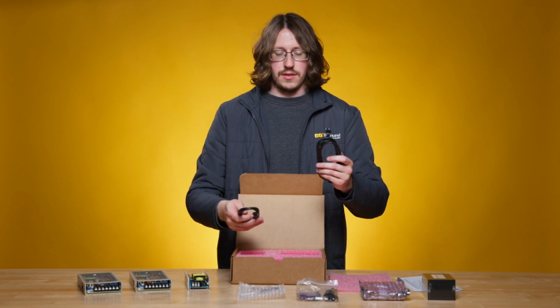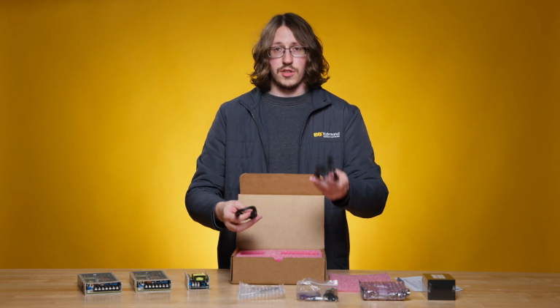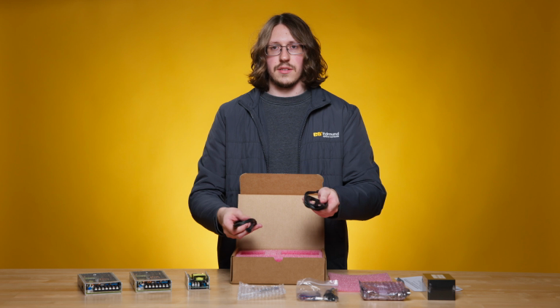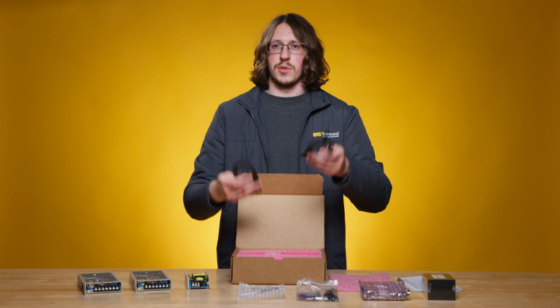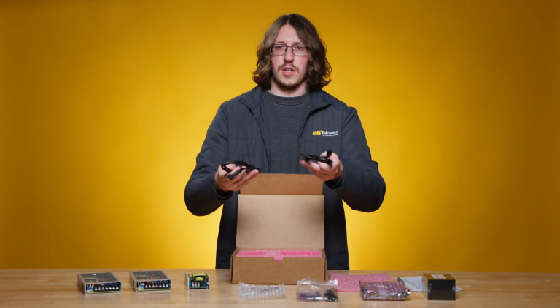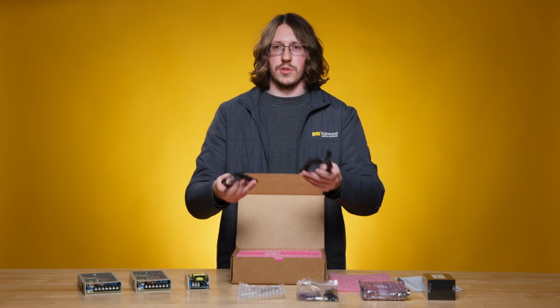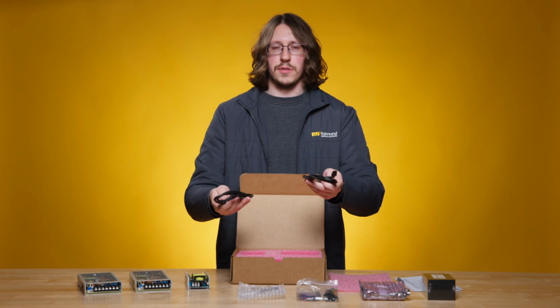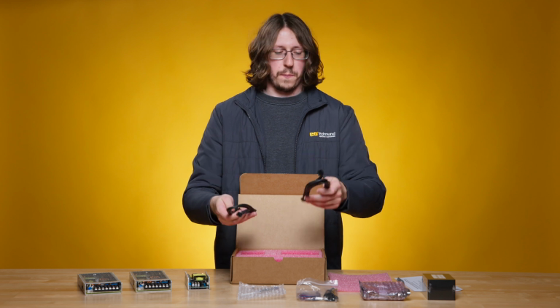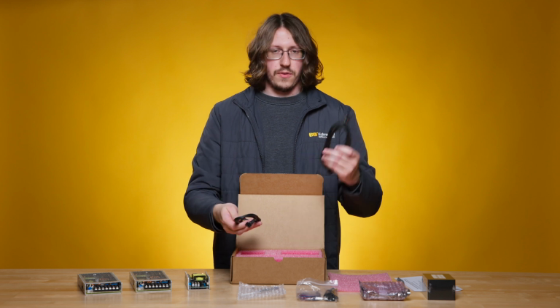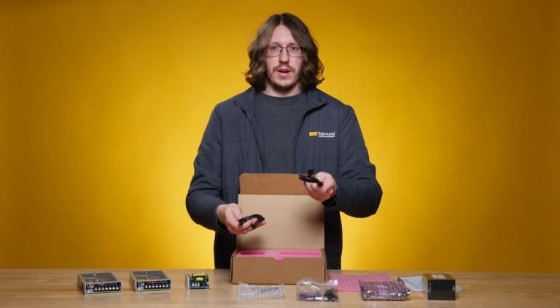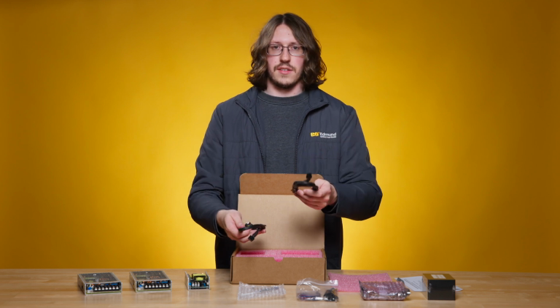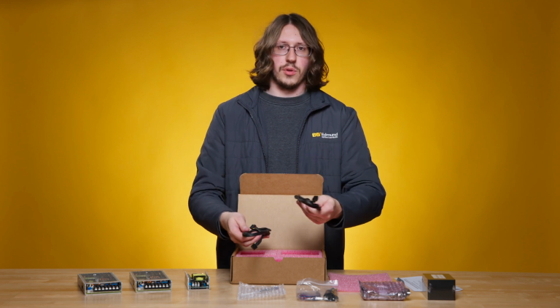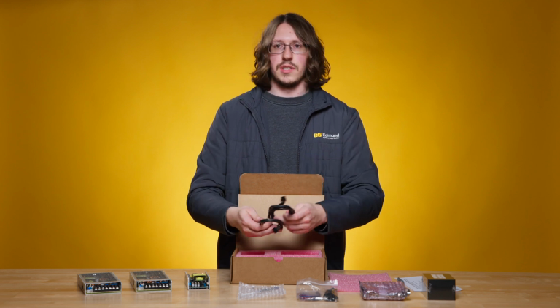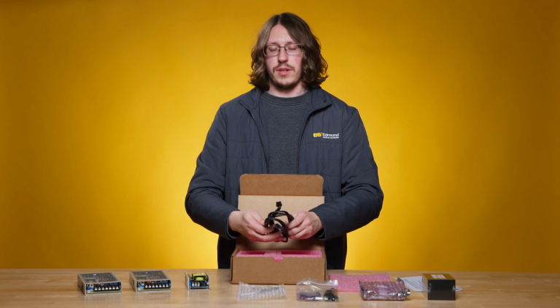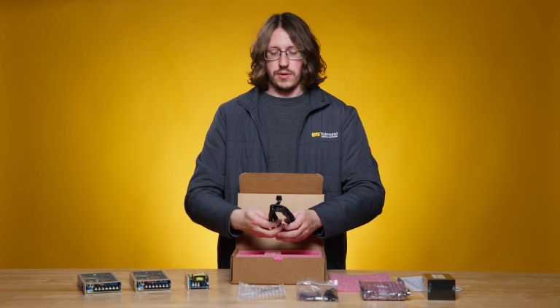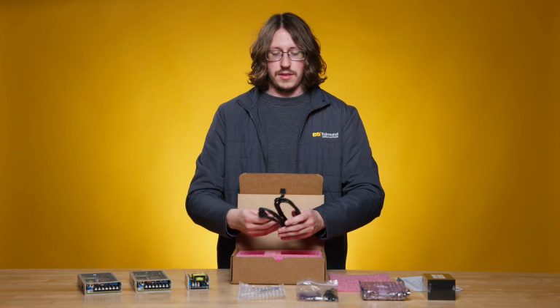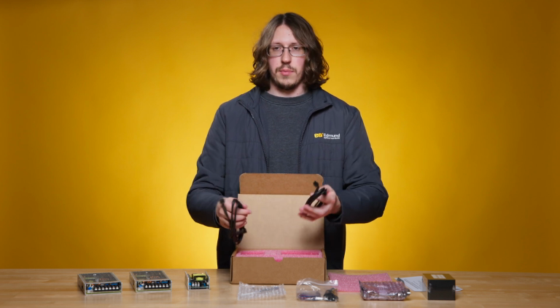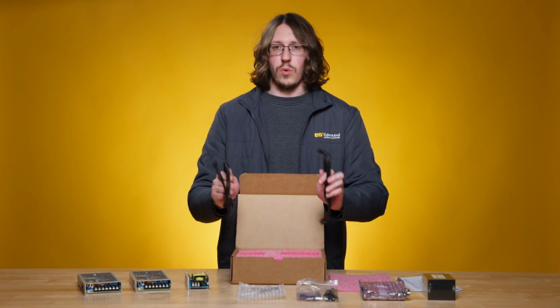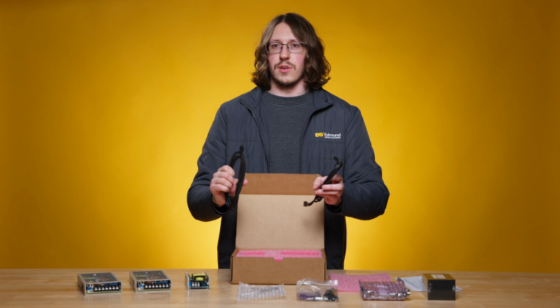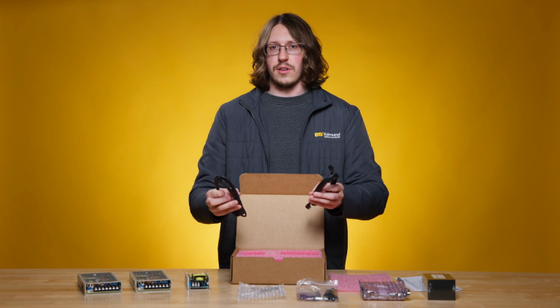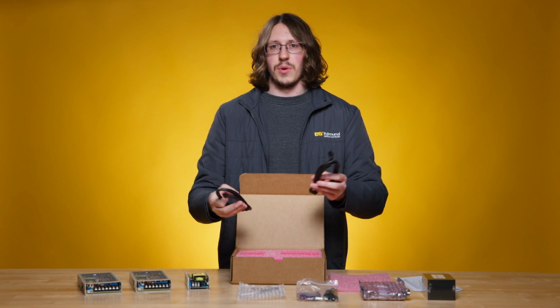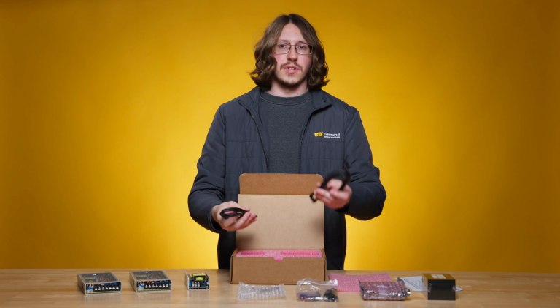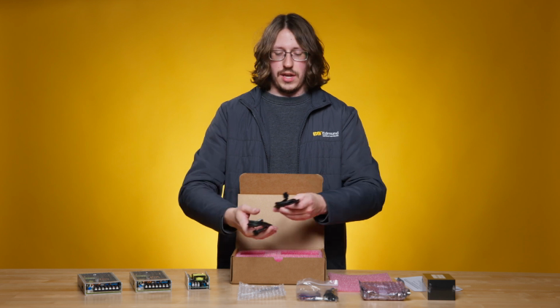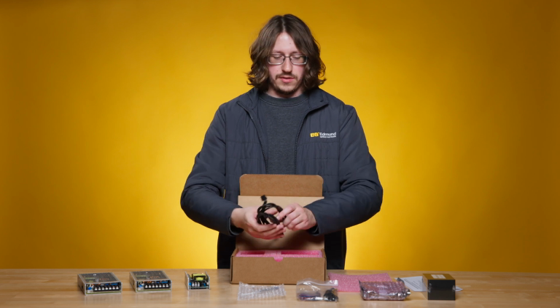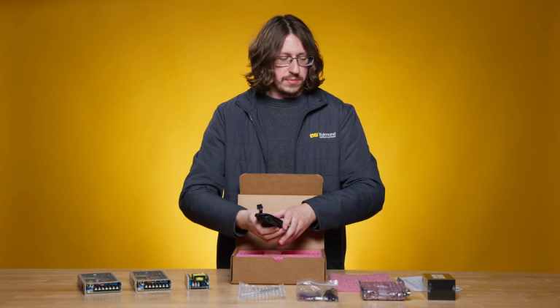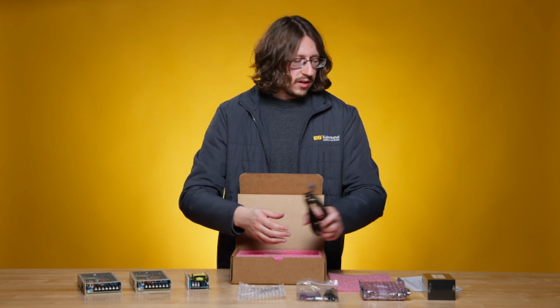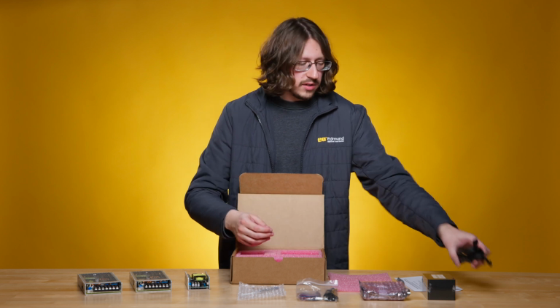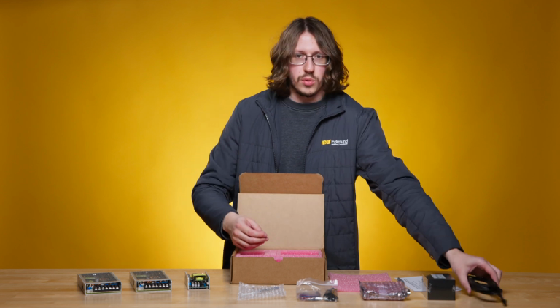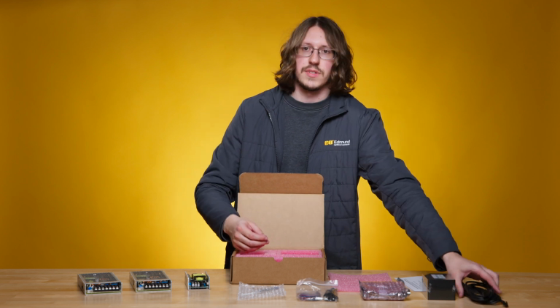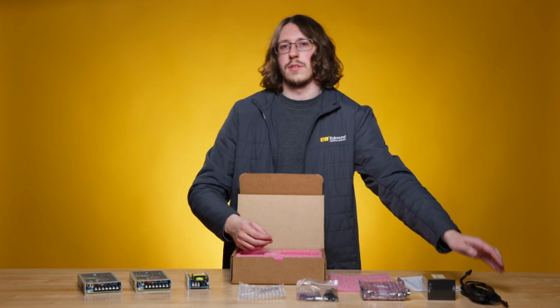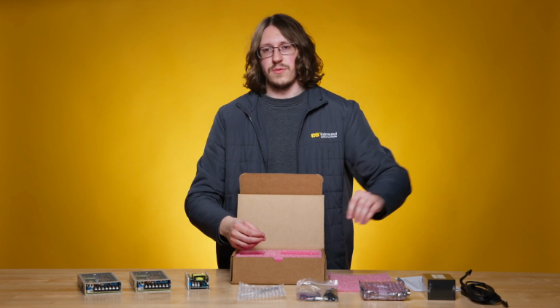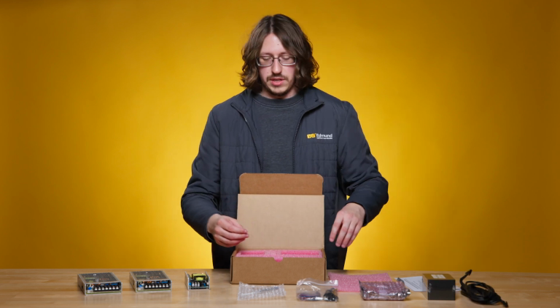This is a two-axis system, so it comes with two cables. For a one-axis system, you'll only receive one cable. These cables are one meter standard, but we have additional cable lengths on our website, ranging from 25 centimeters up to five meters.